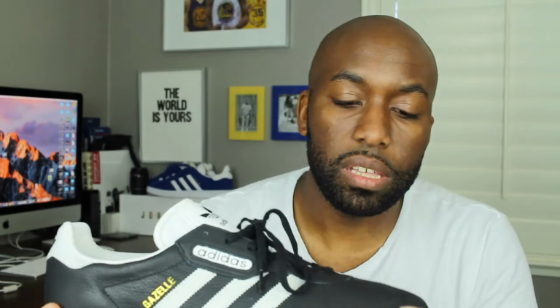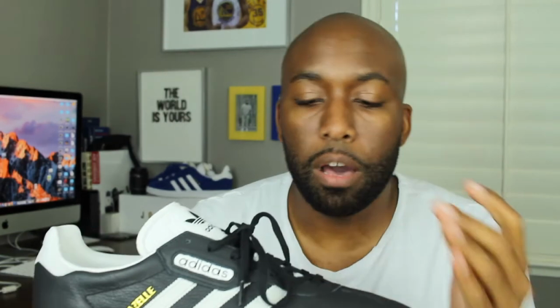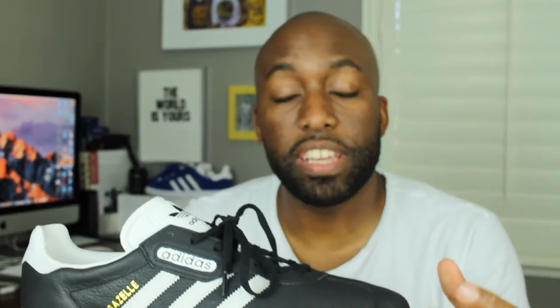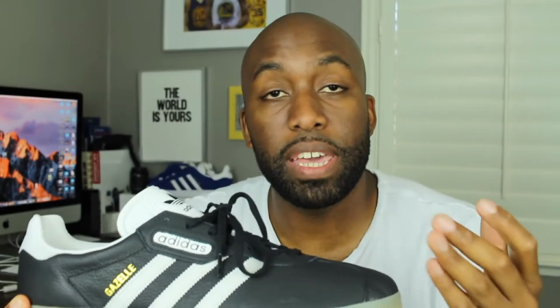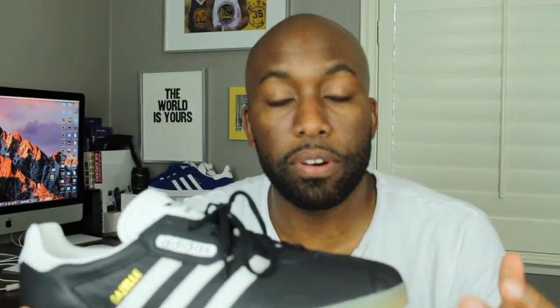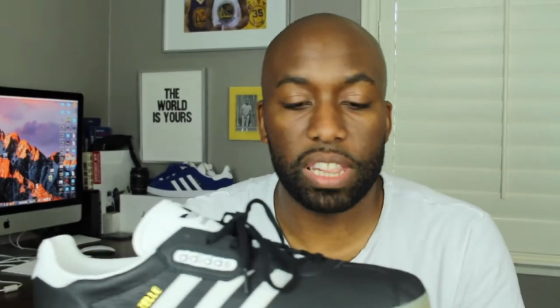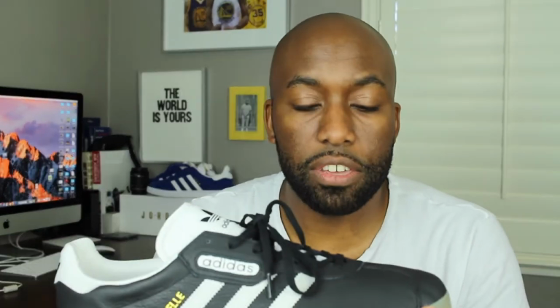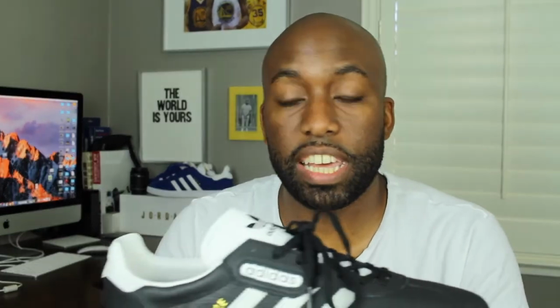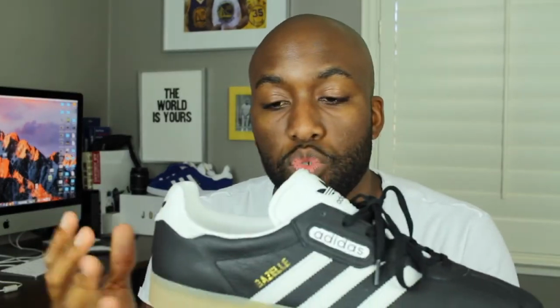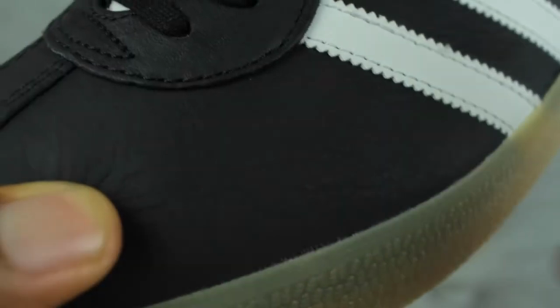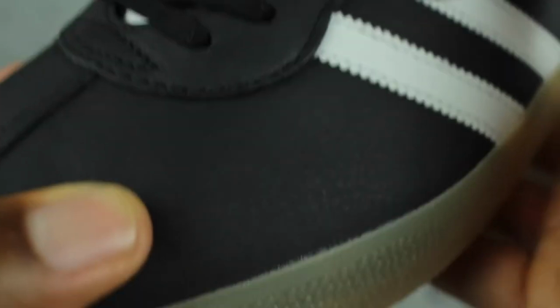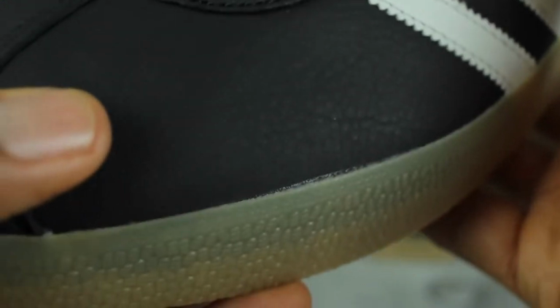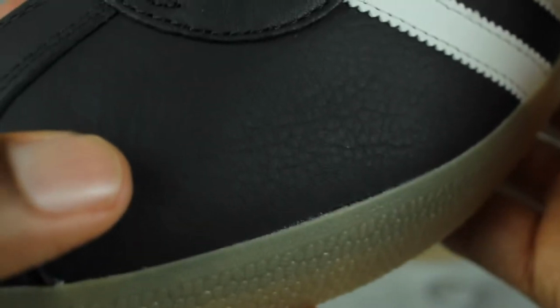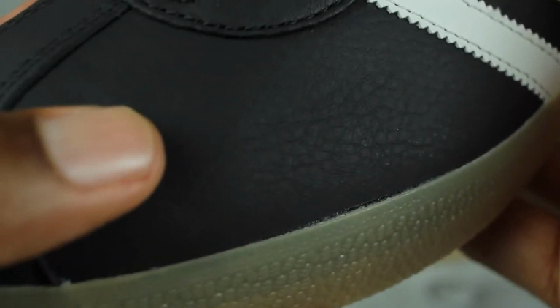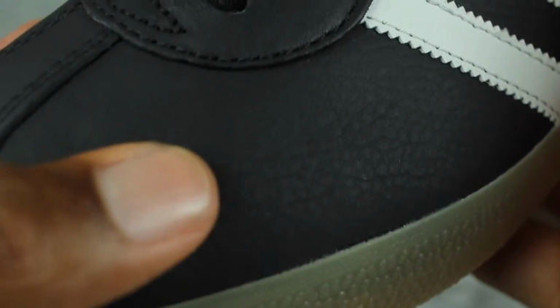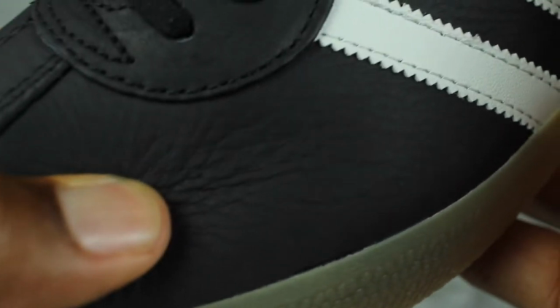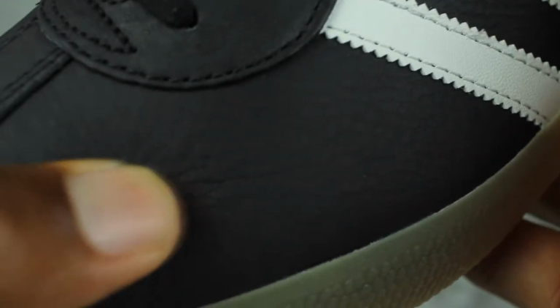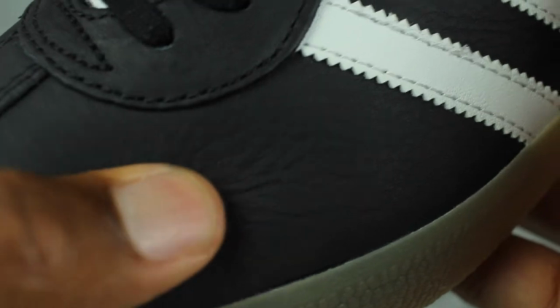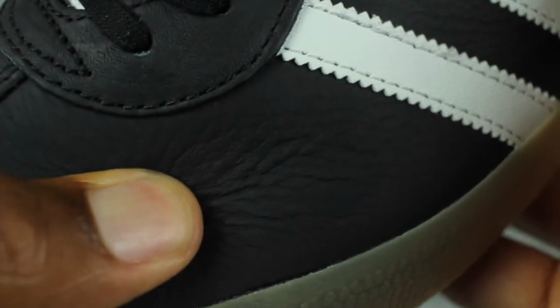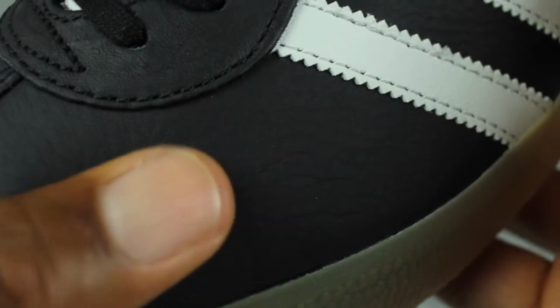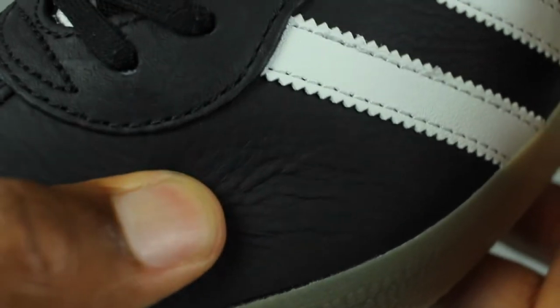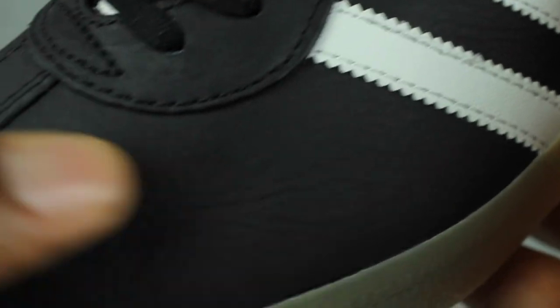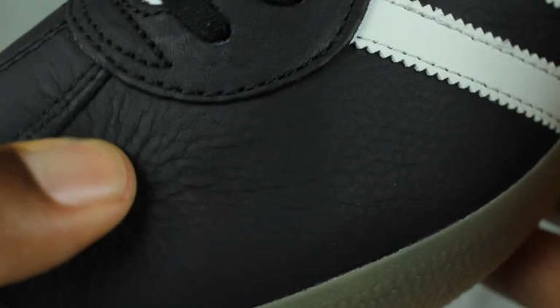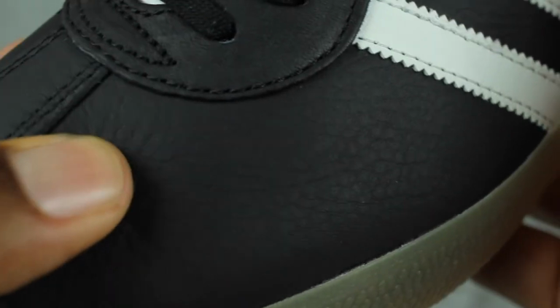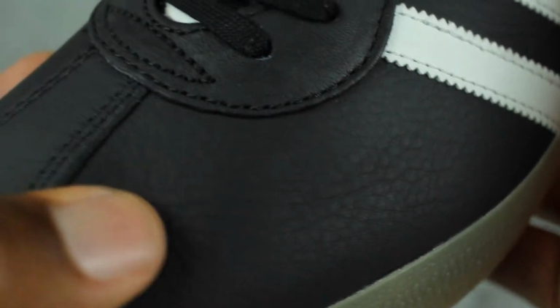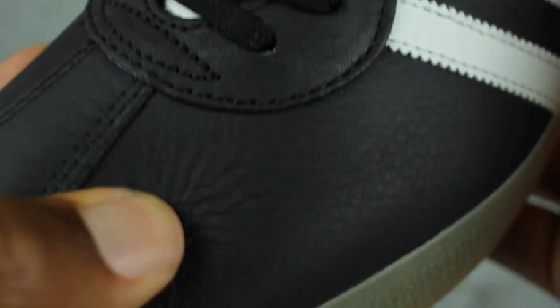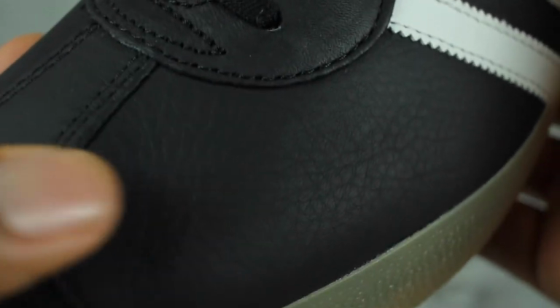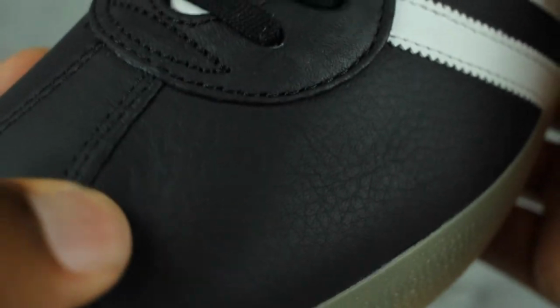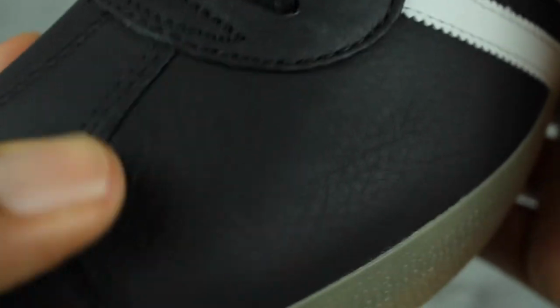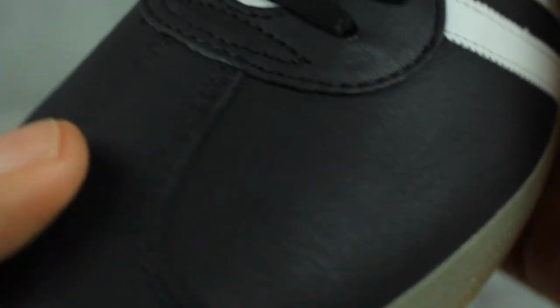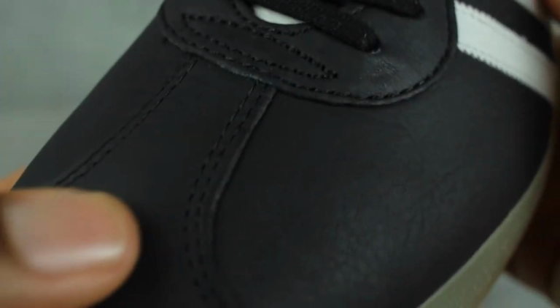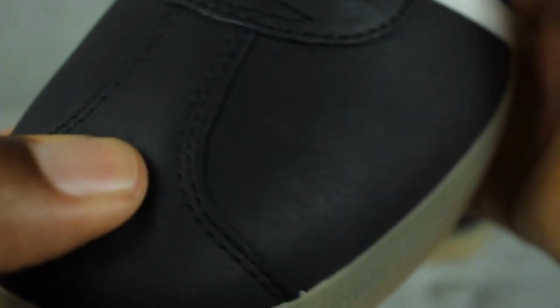The upper is made up of leather that is really soft and really tumbled. And especially when you press on it, you can notice that it's of good quality, and this surrounds the whole sneaker.